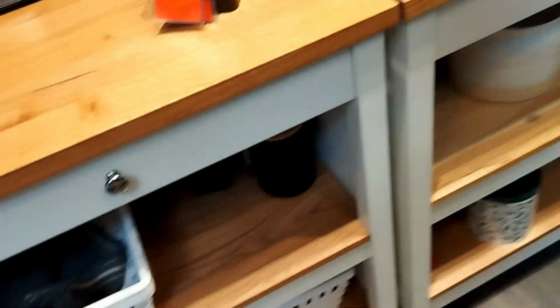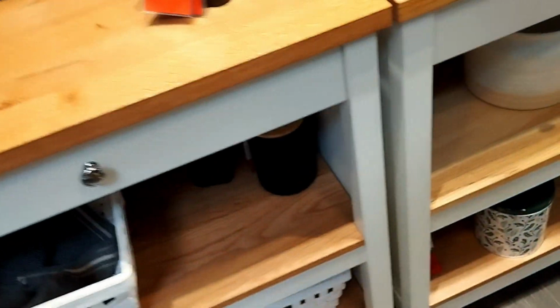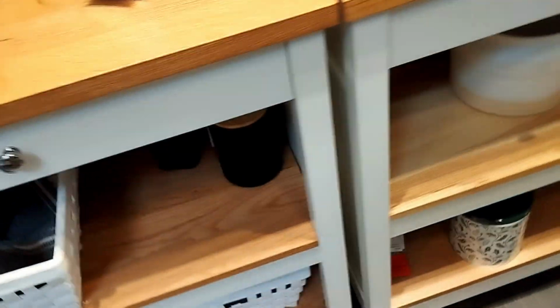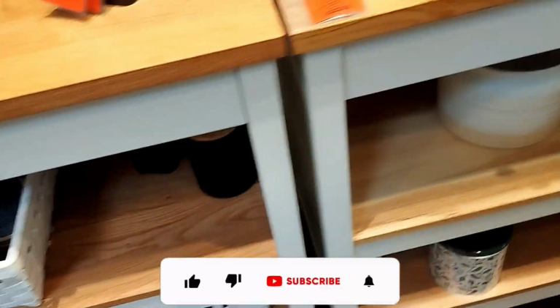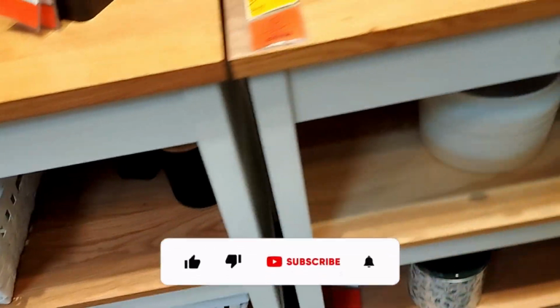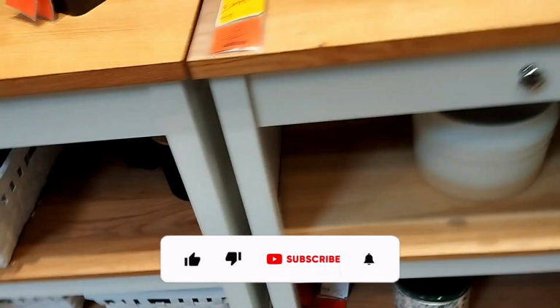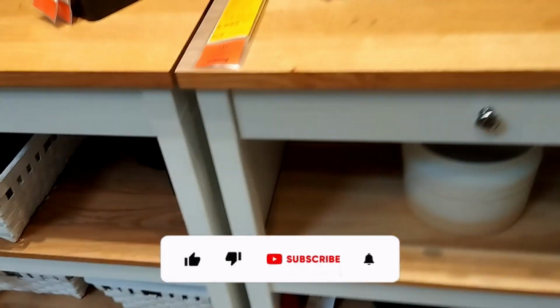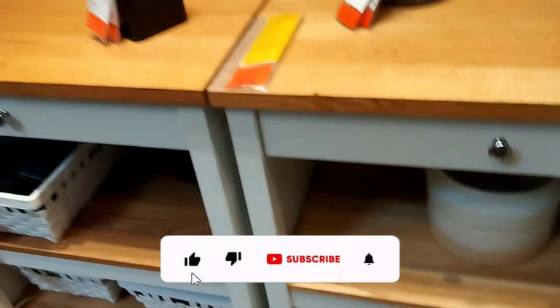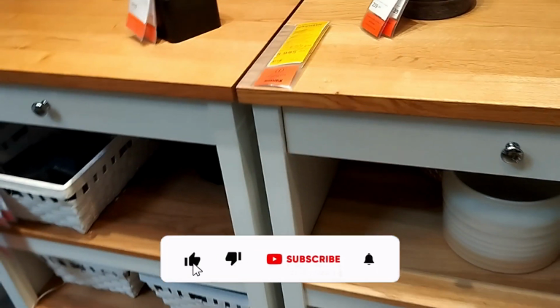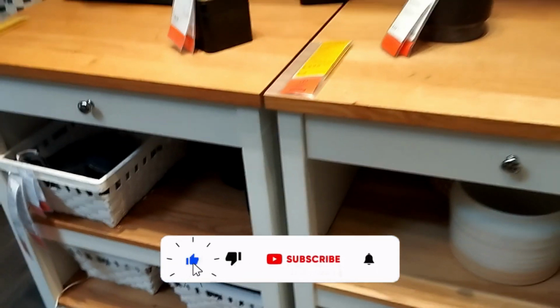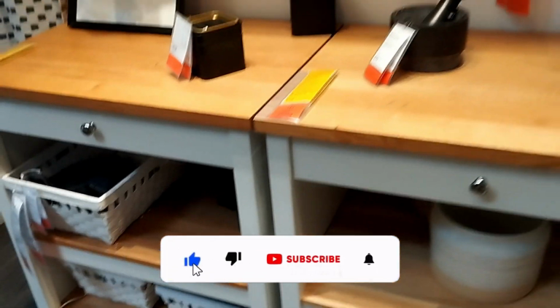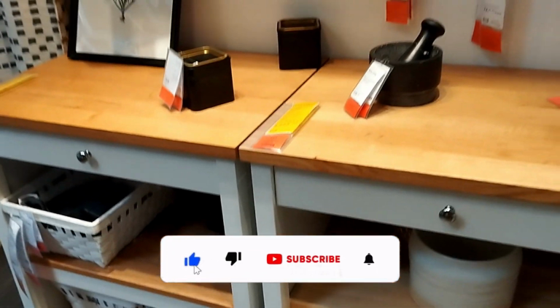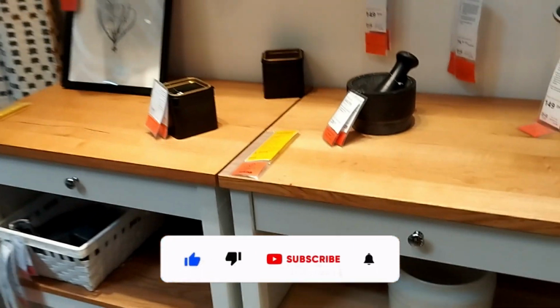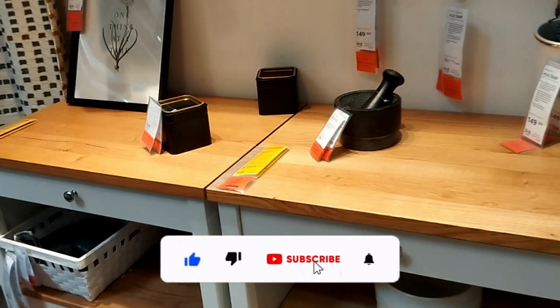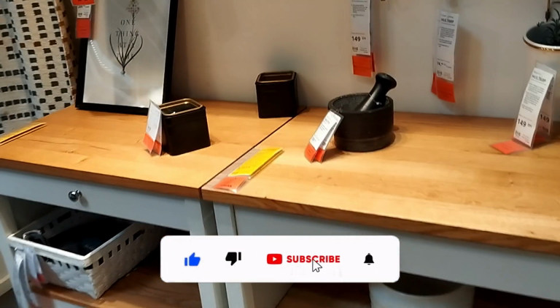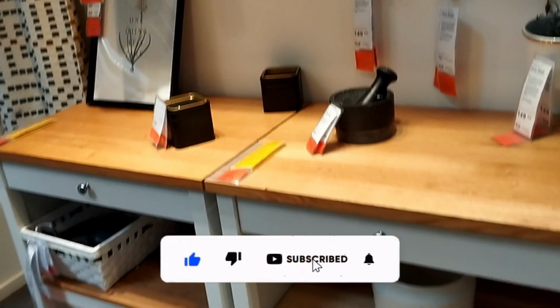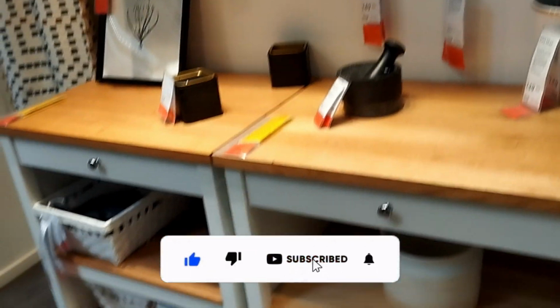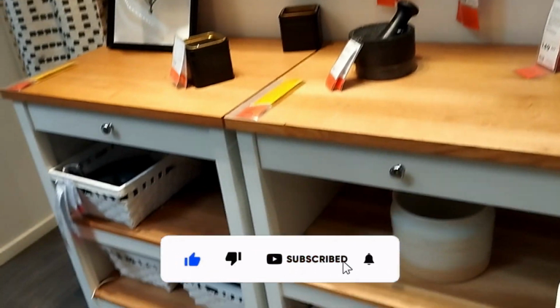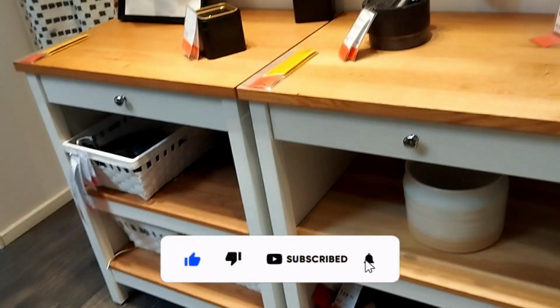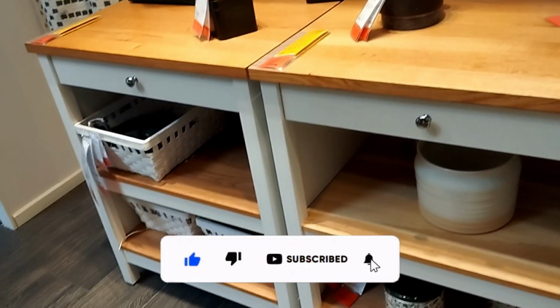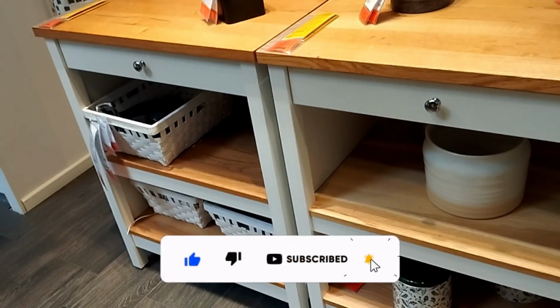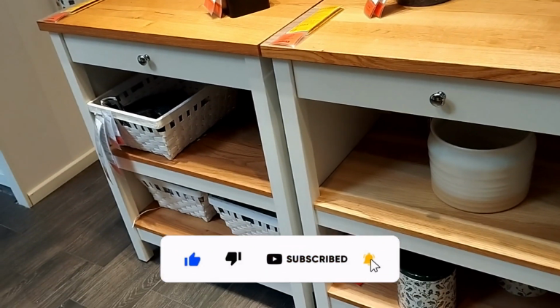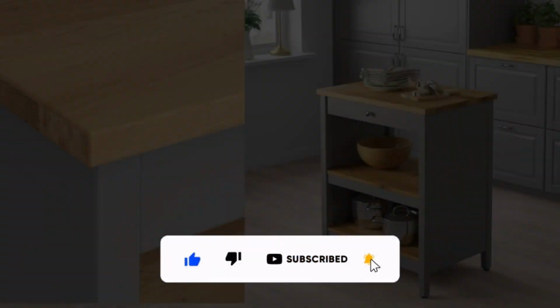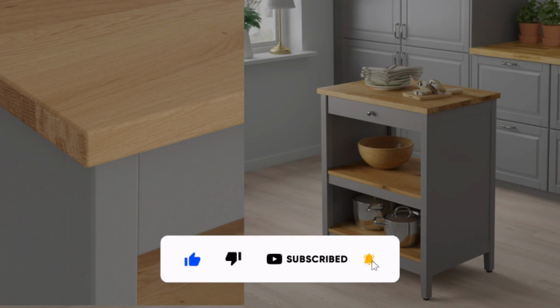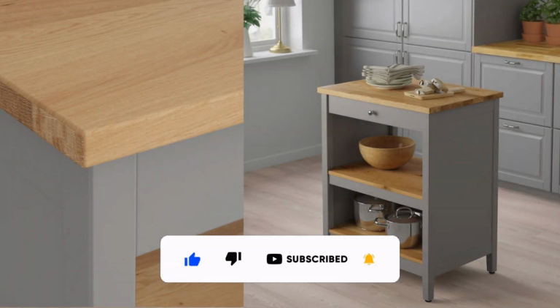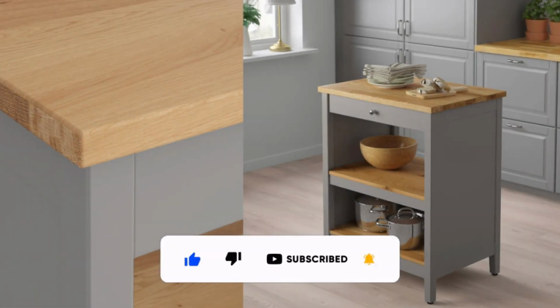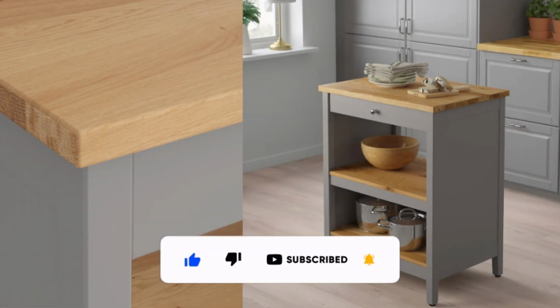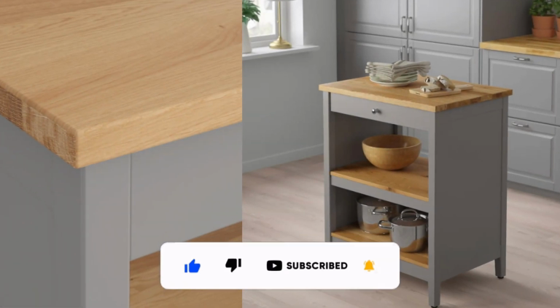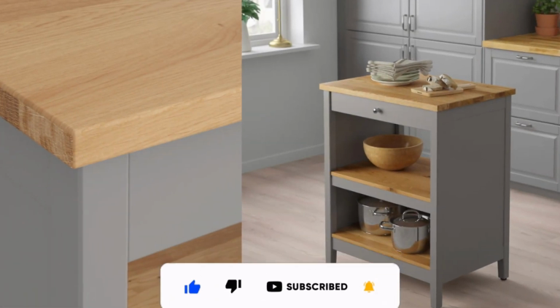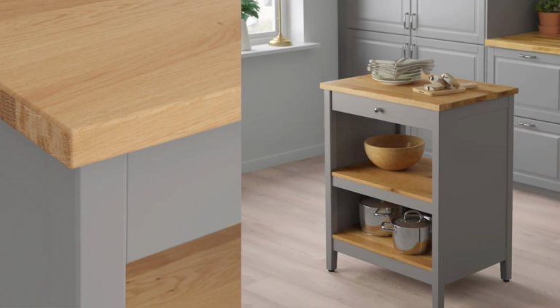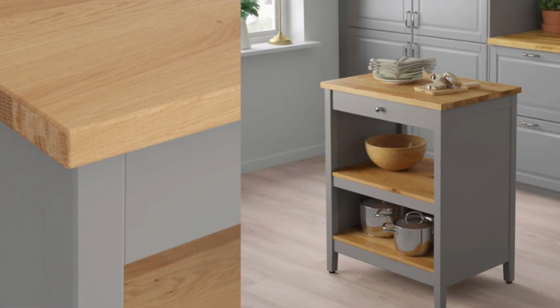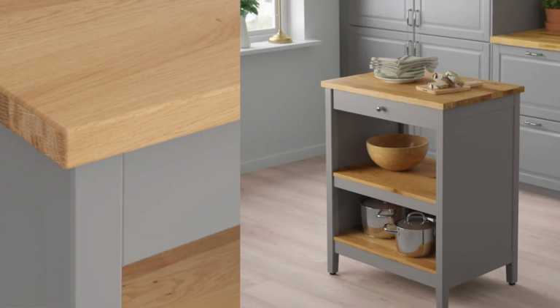If you're finding this video helpful and inspiring, take a moment to show your support by hitting that like button. It really helps the channel.